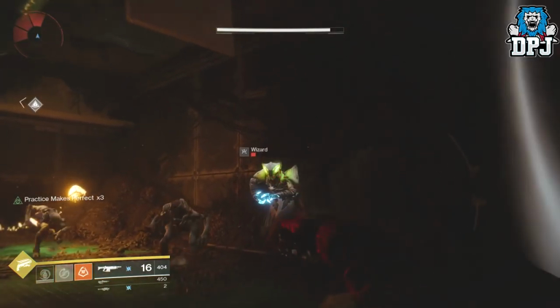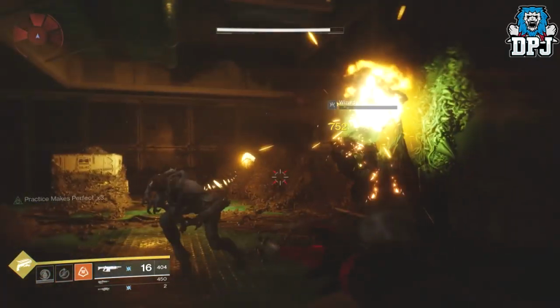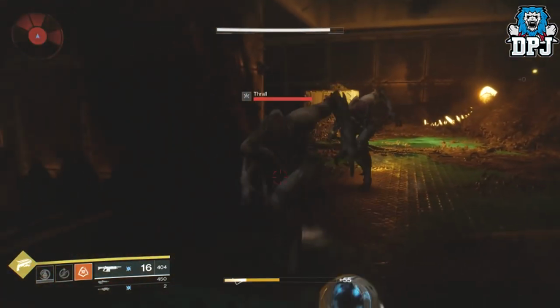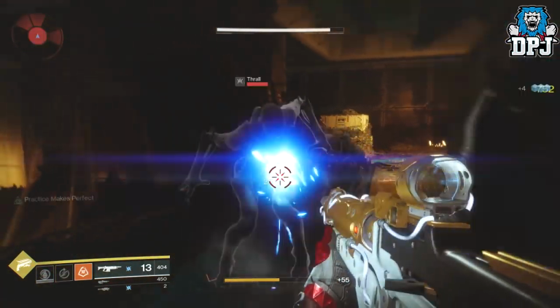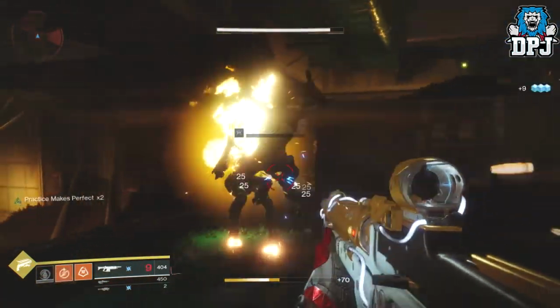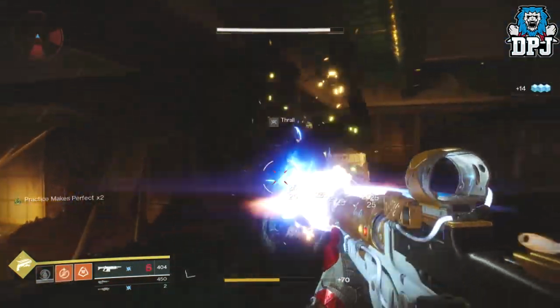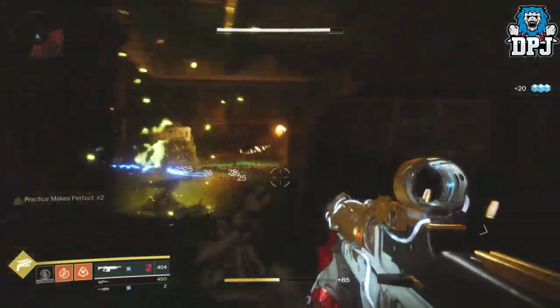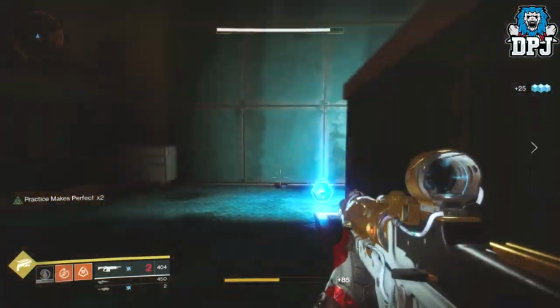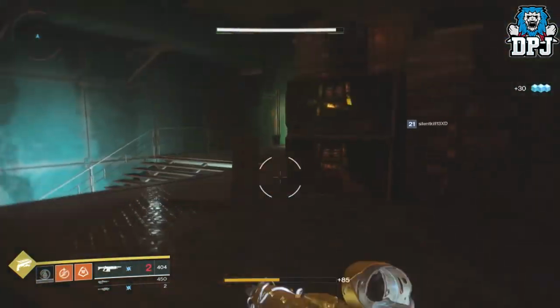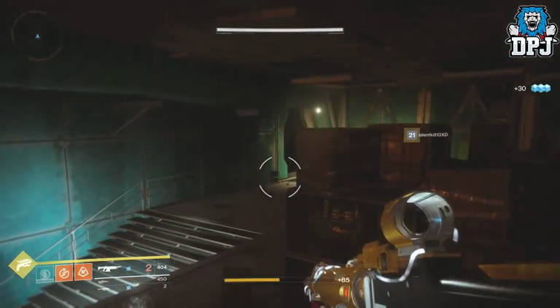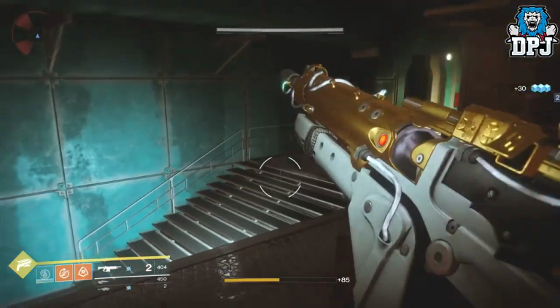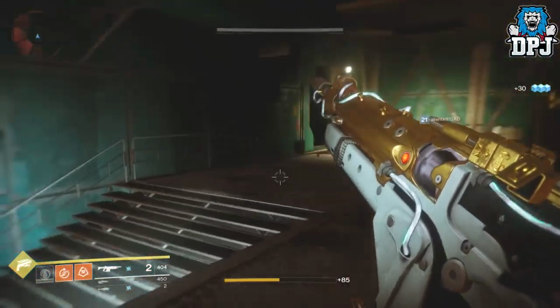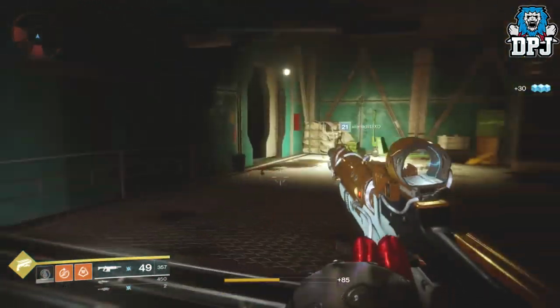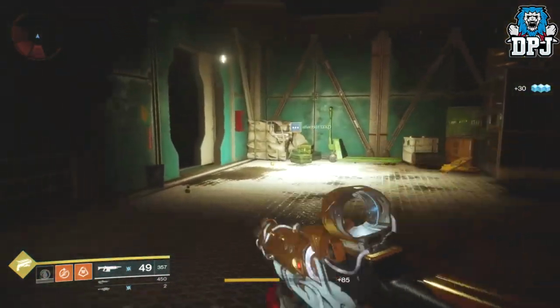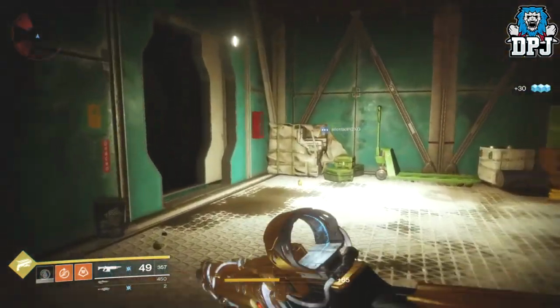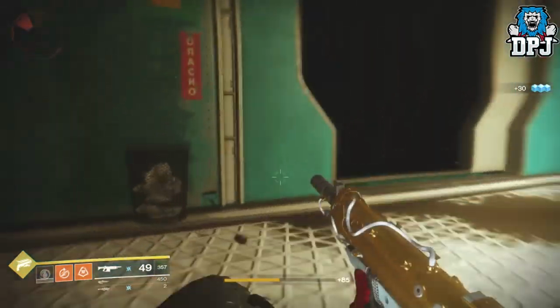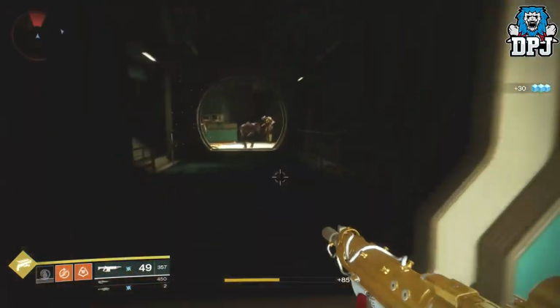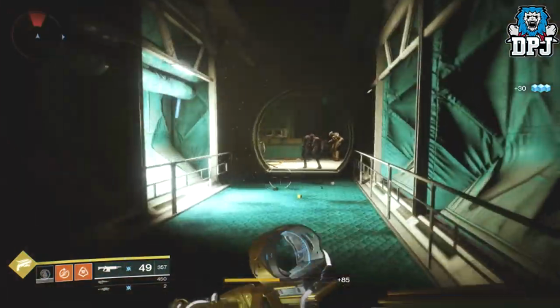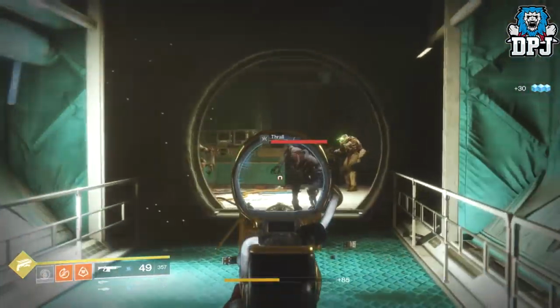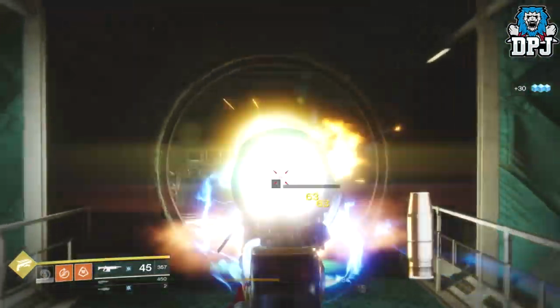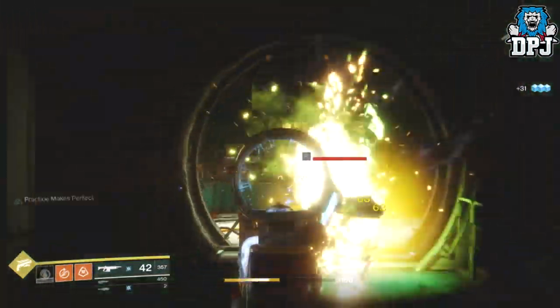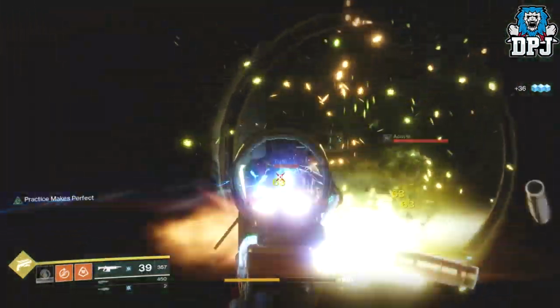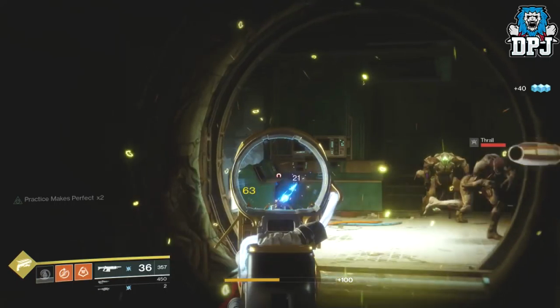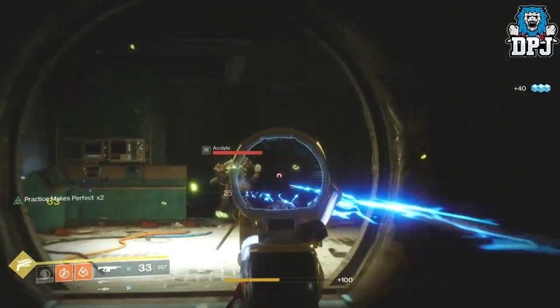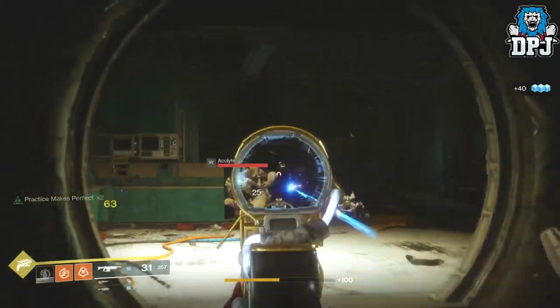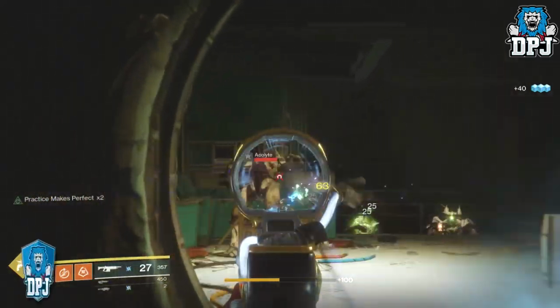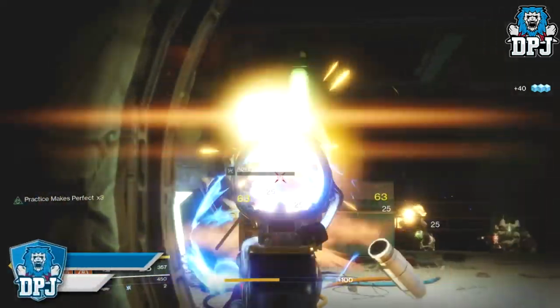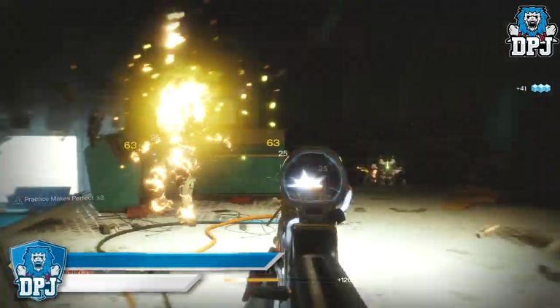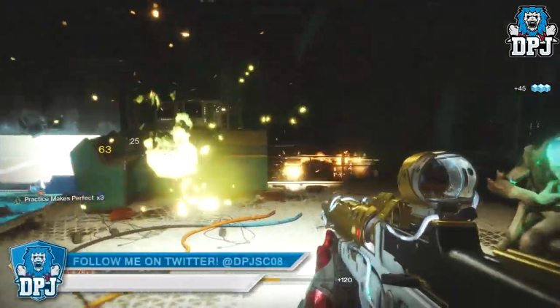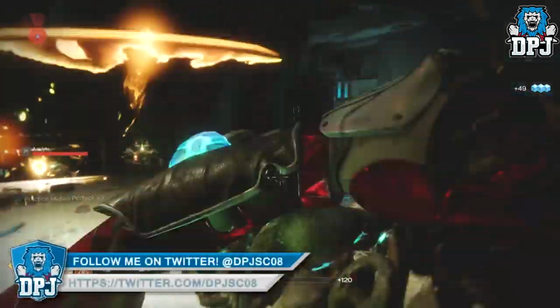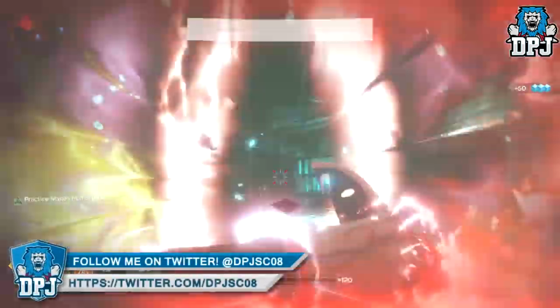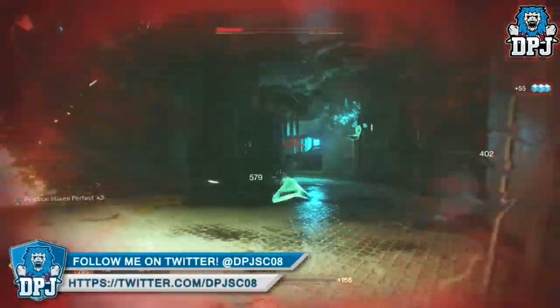Normally here there are around 4 or 5. Simply wipe out all enemies in this room, turn back on yourself, go back to that previous room and do the same in there. You can simply run between rooms until you get all the Thrall you need and it's really that simple.